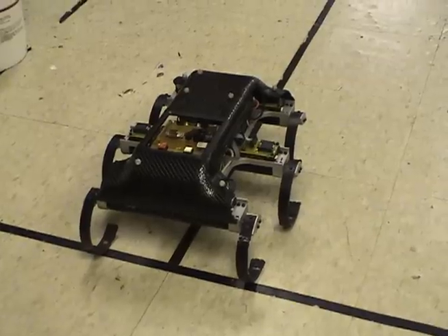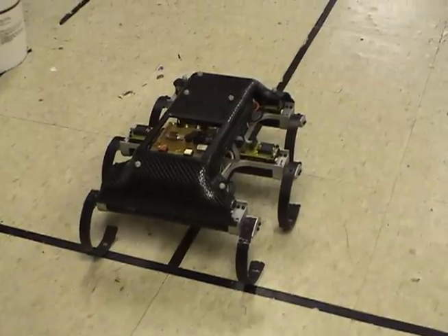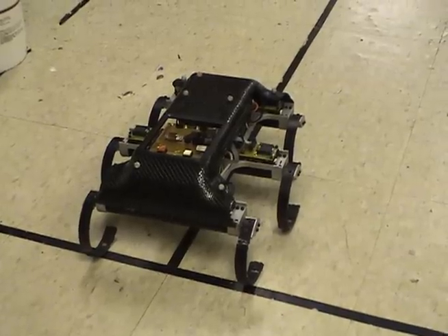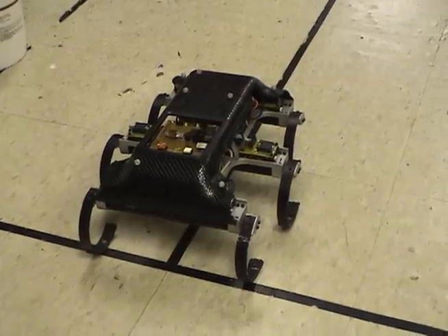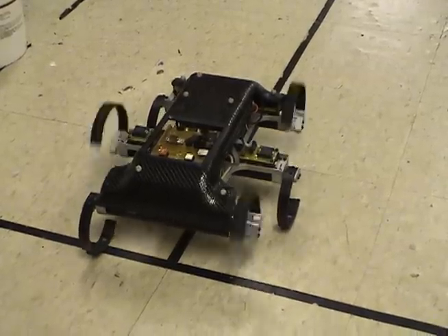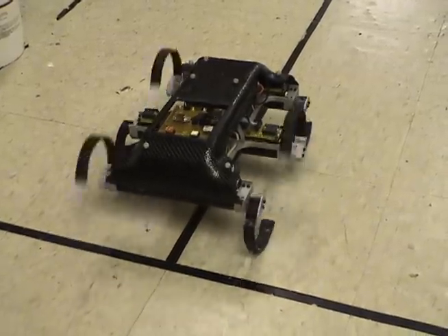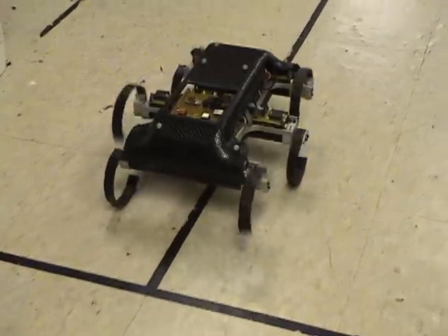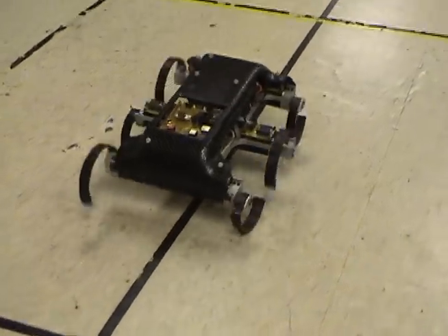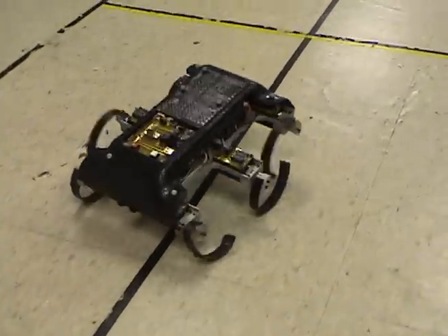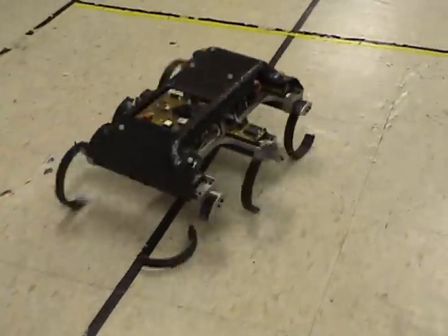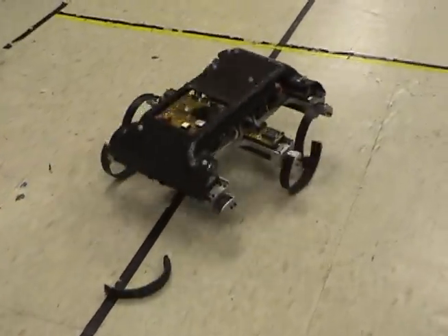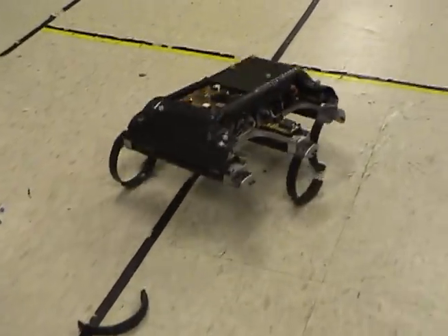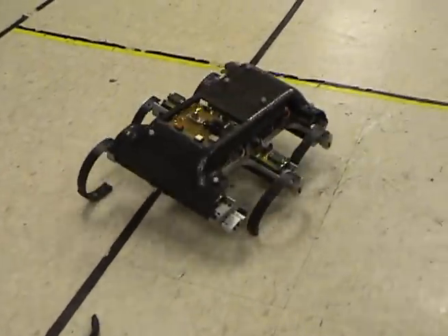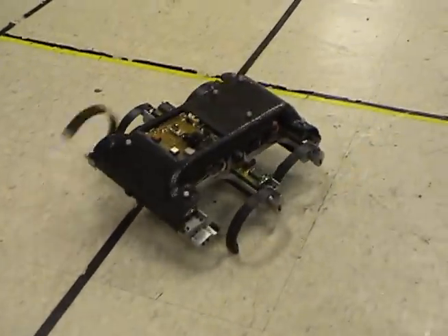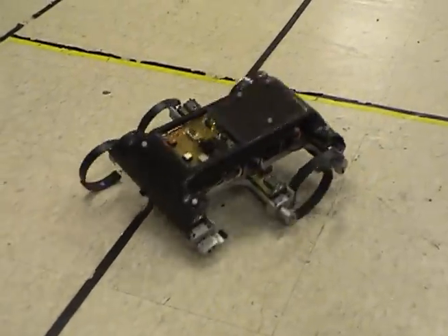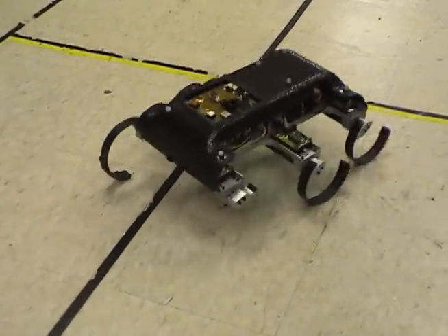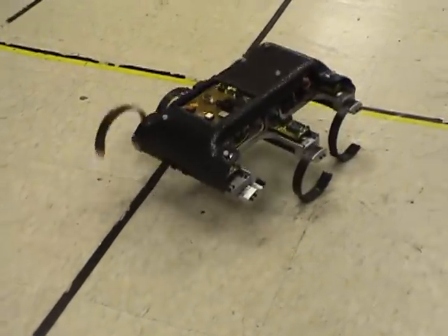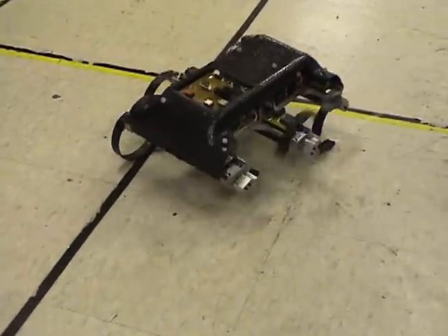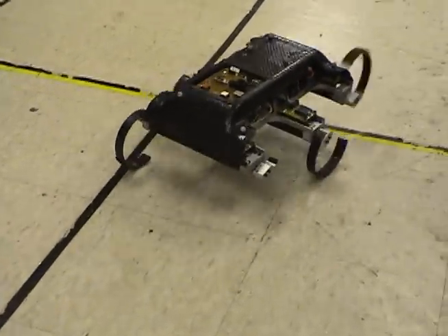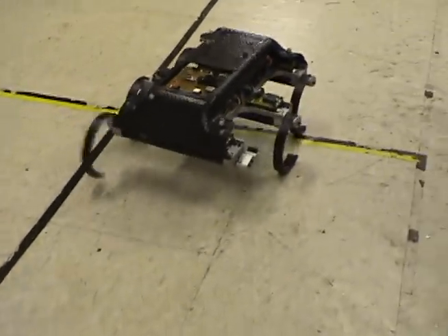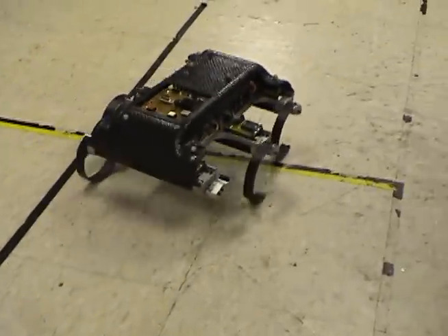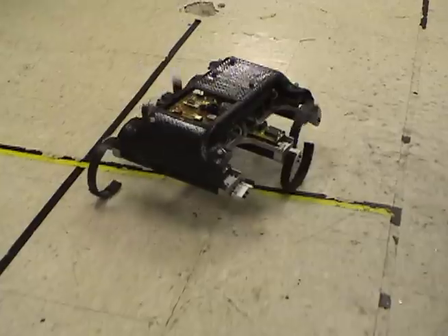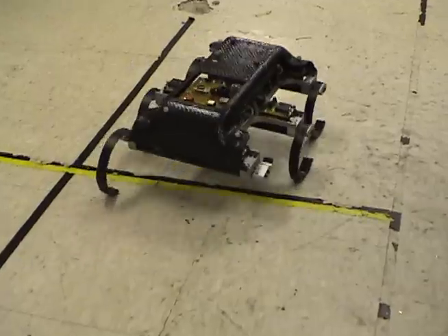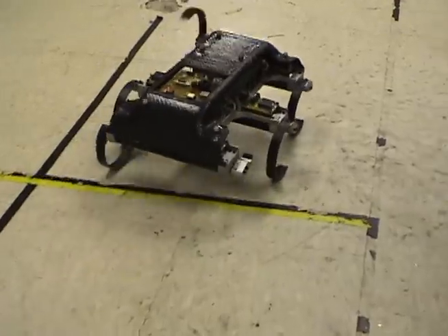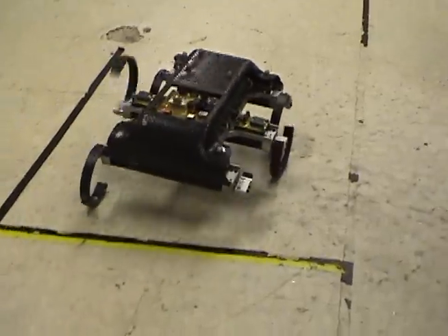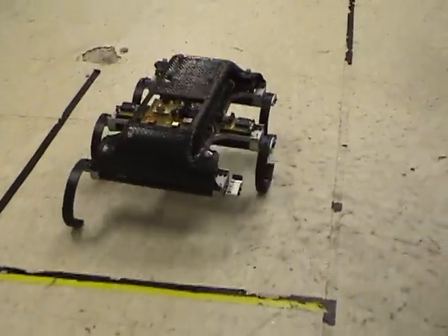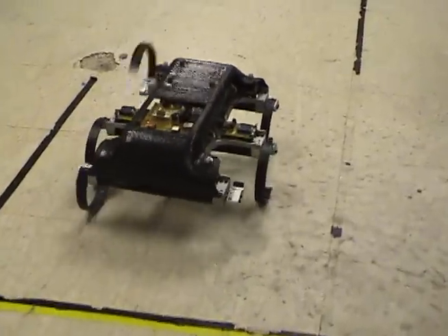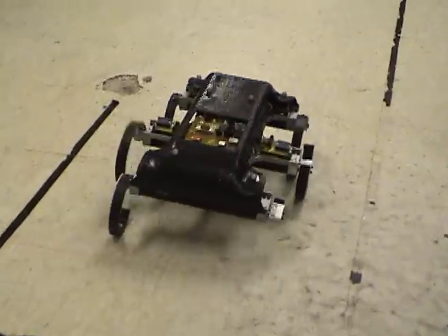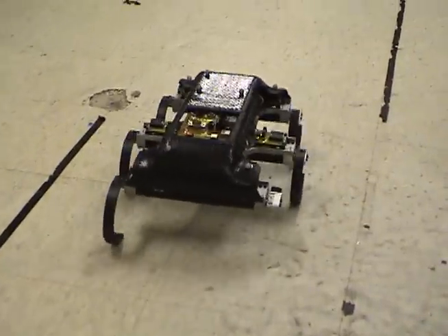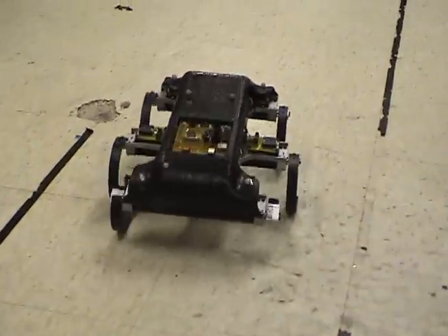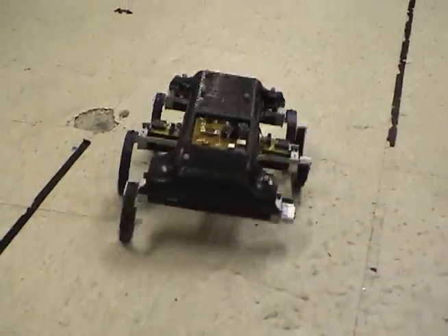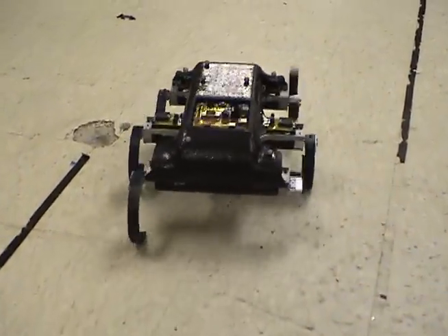If the same observer is used to detect if a leg is successfully making contact with the ground, the robot can transition into a gait that is stable with only the five remaining legs.